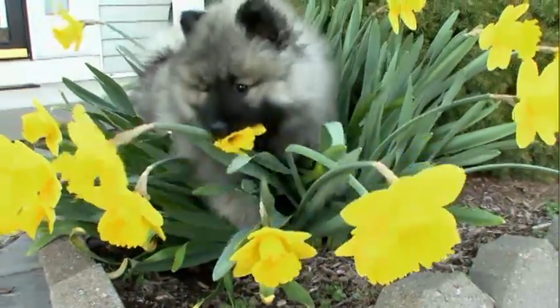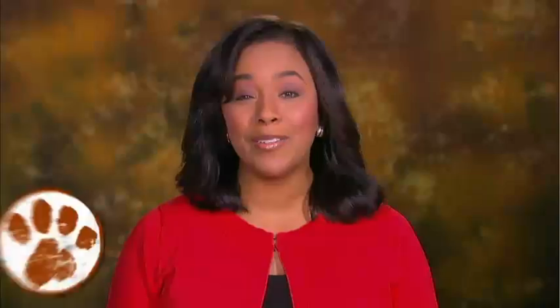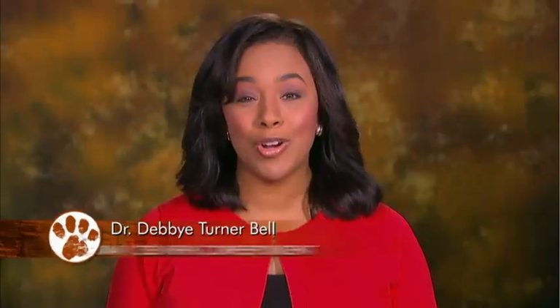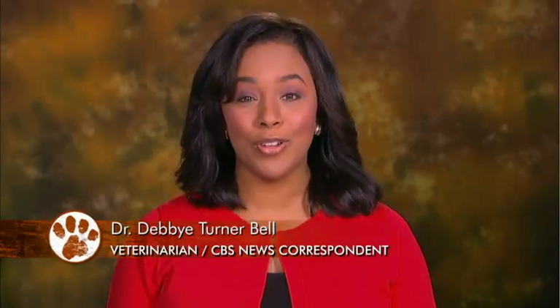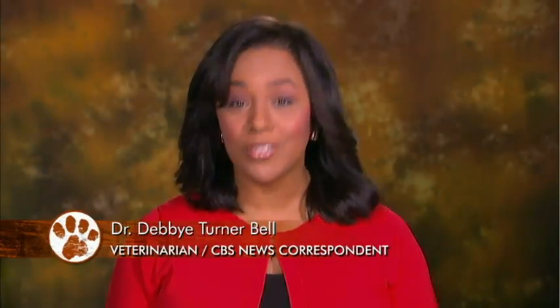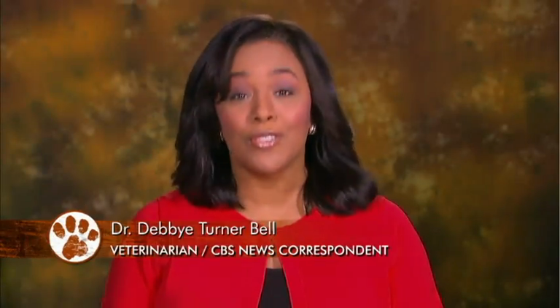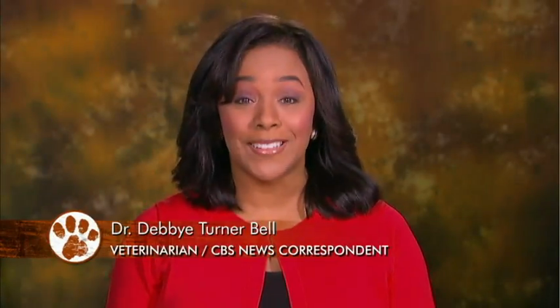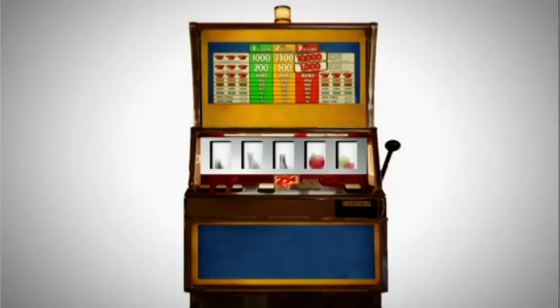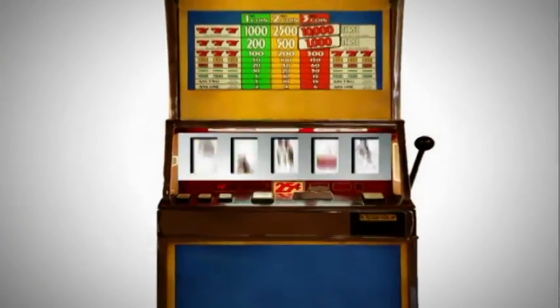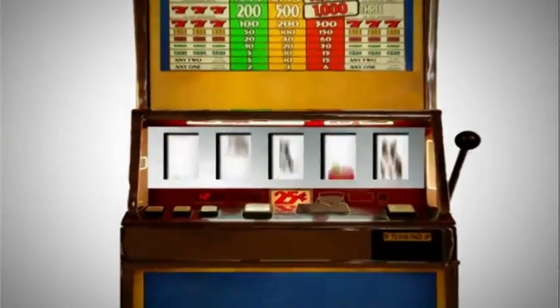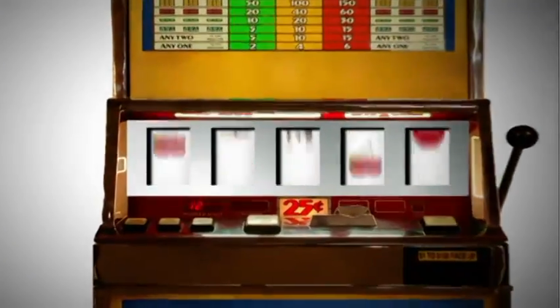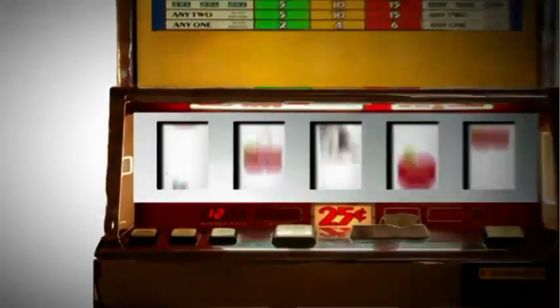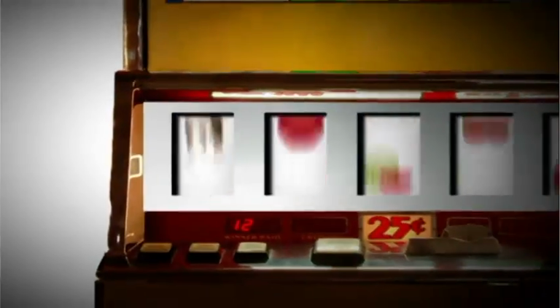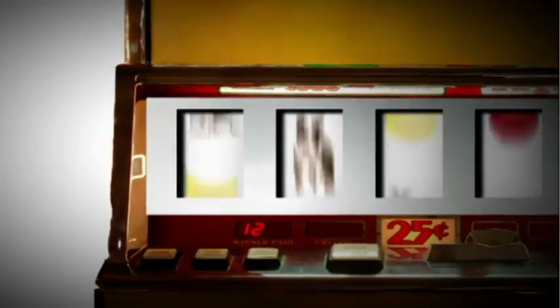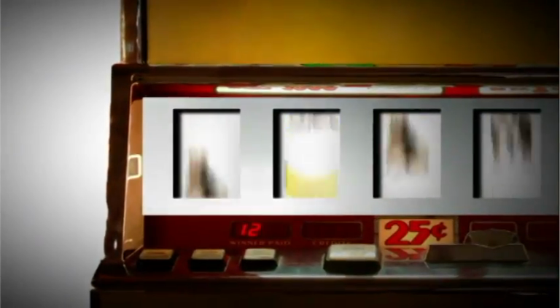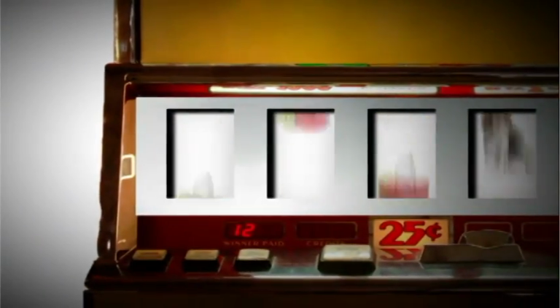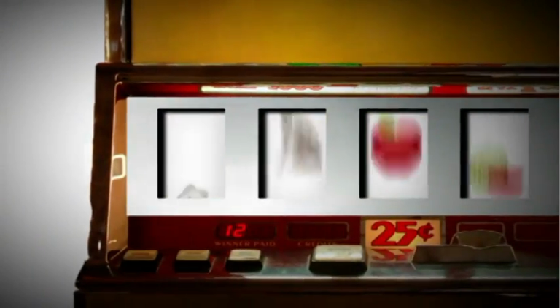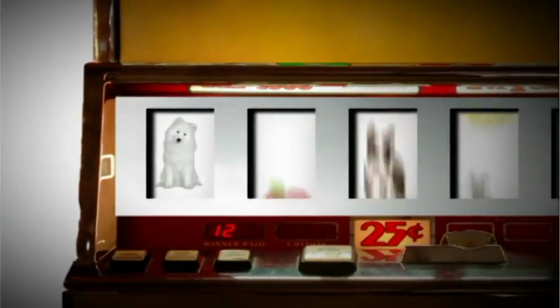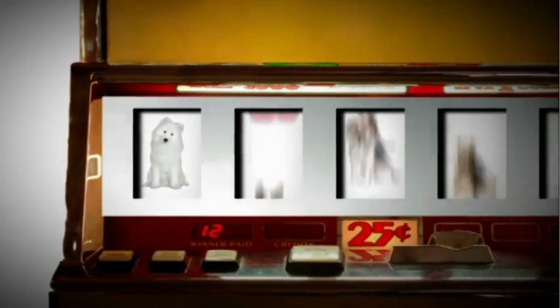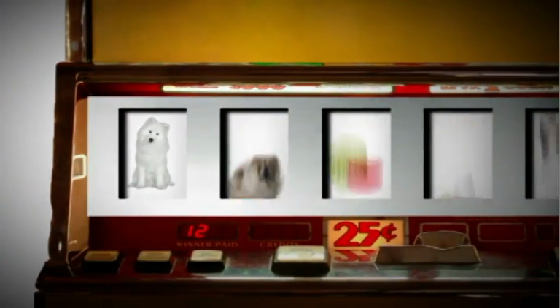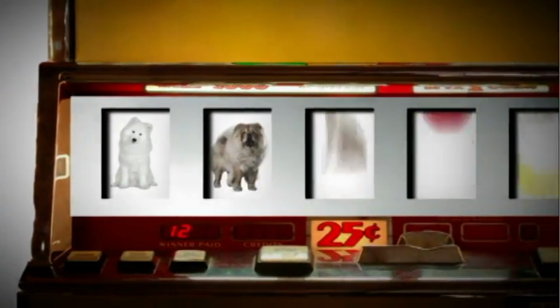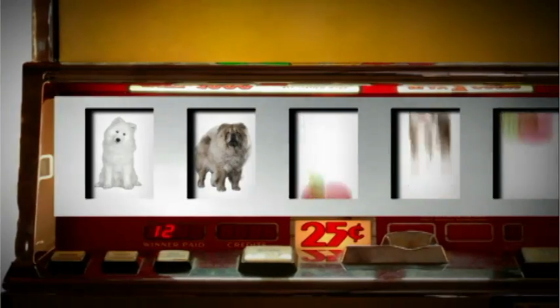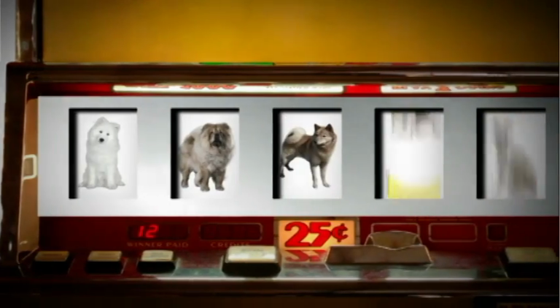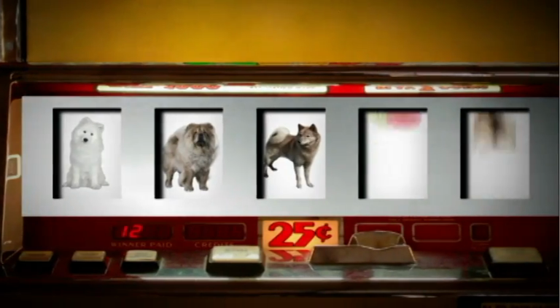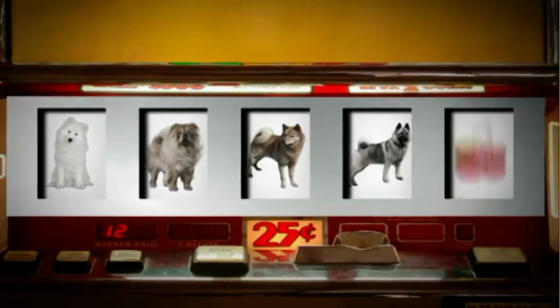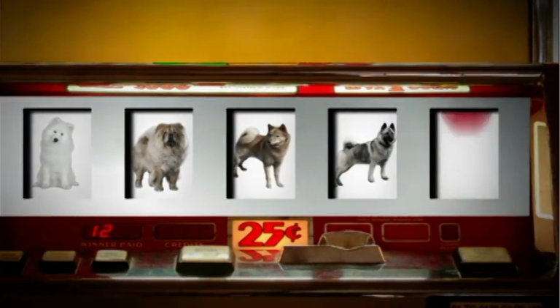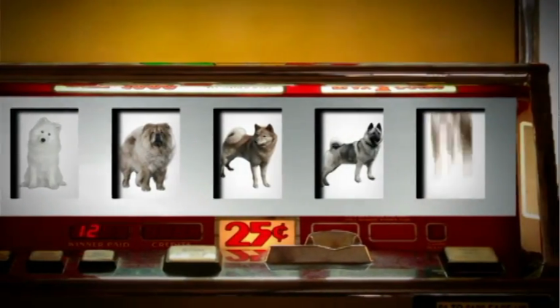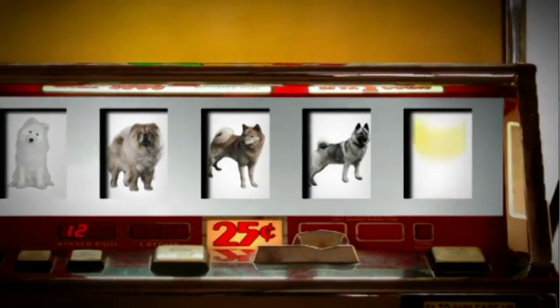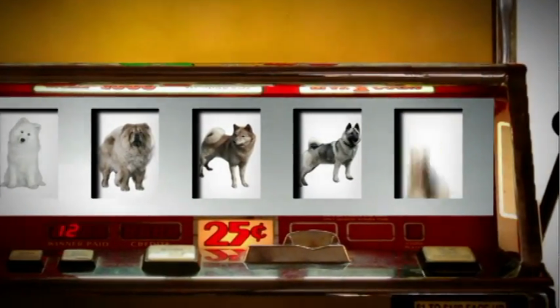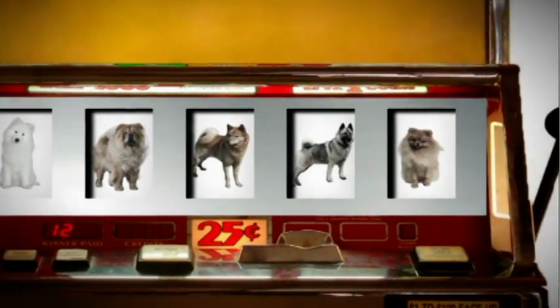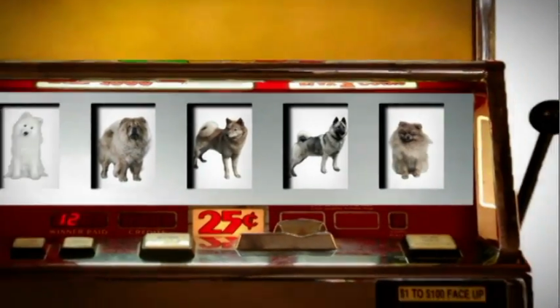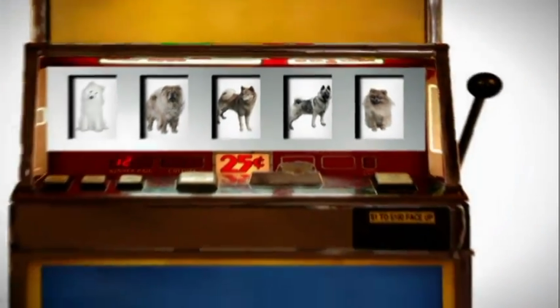They're not great guard dogs because they're just so friendly. The Keeshond's Arctic ancestry includes strains of the Samoyed, Chow Chow, Finnish Spitz, Norwegian Elkhound, and Pomeranian.